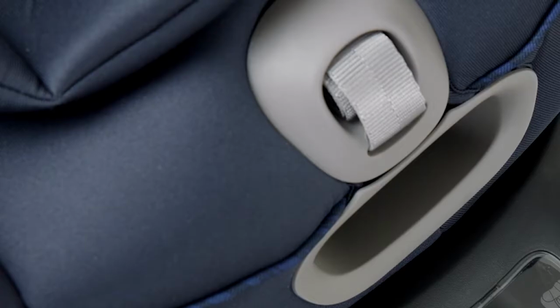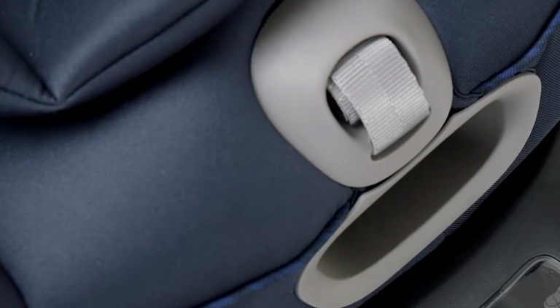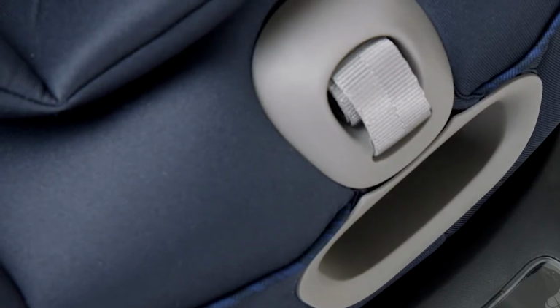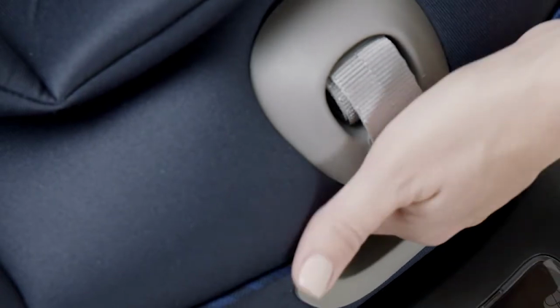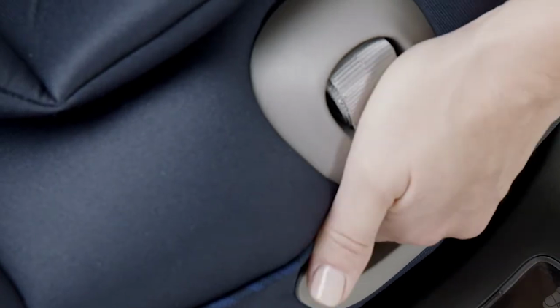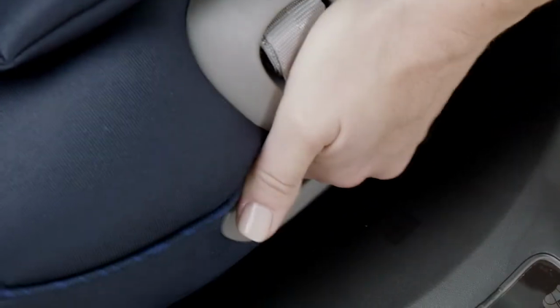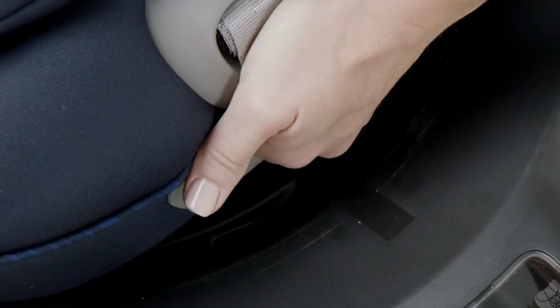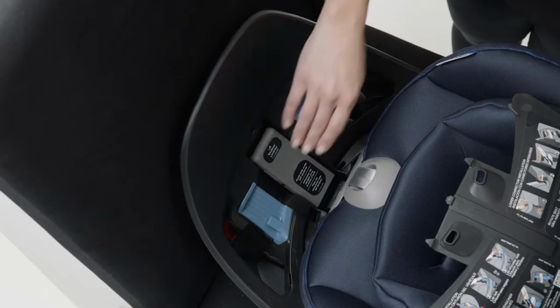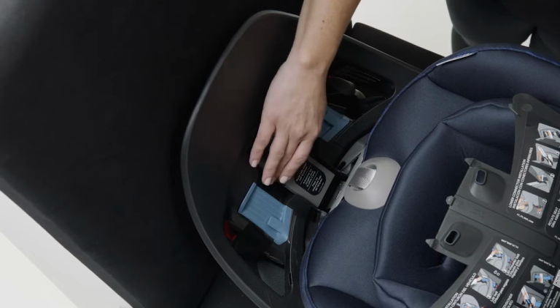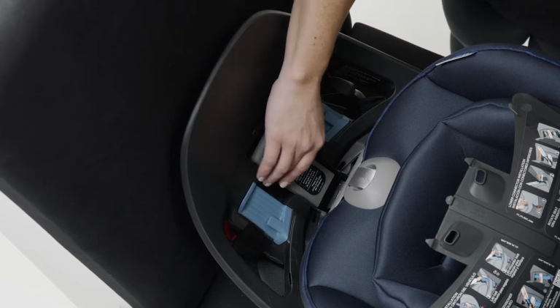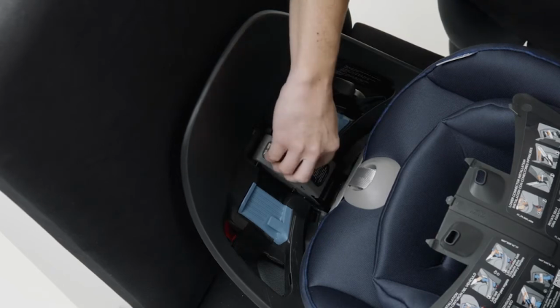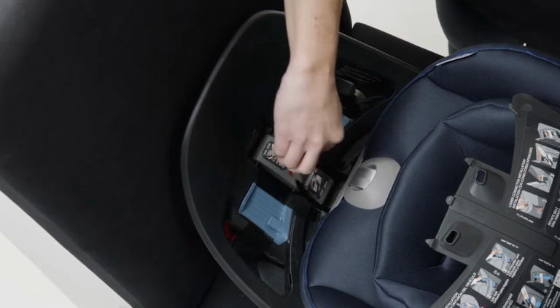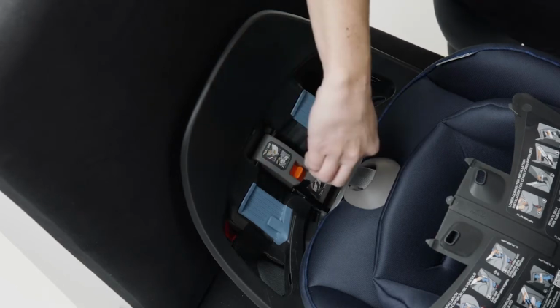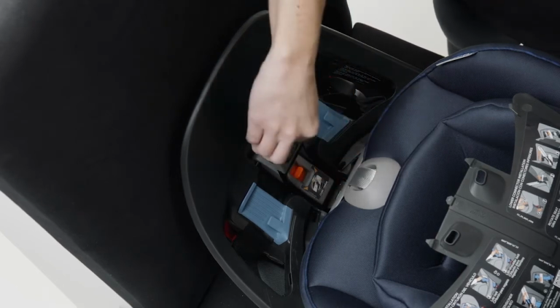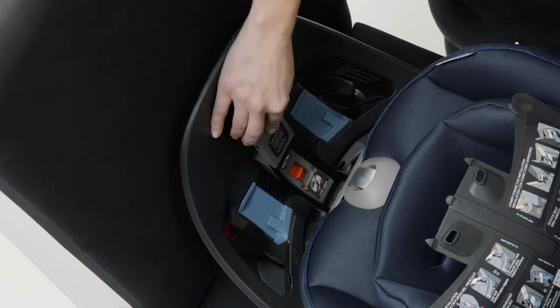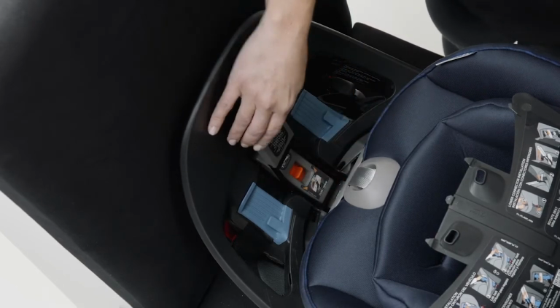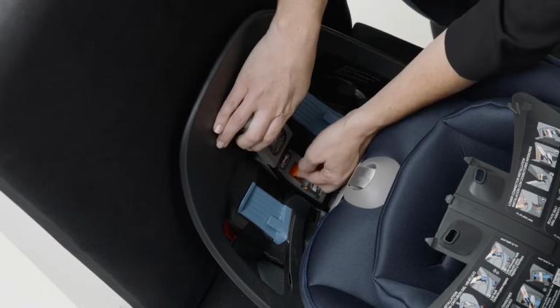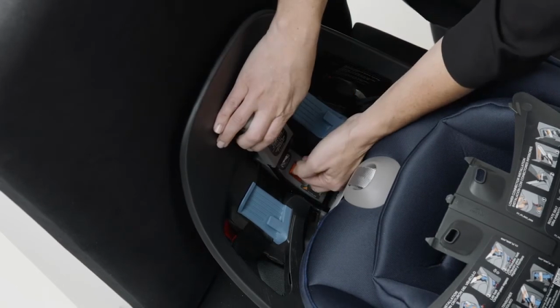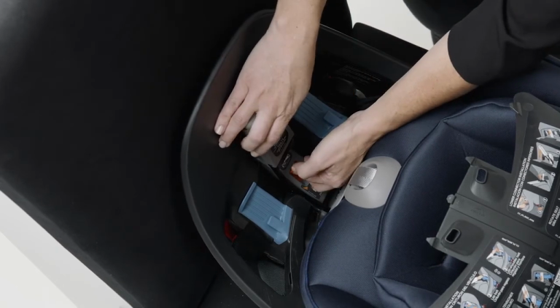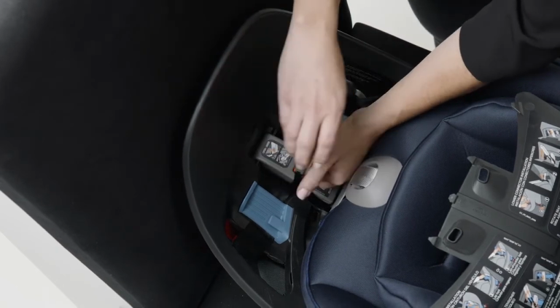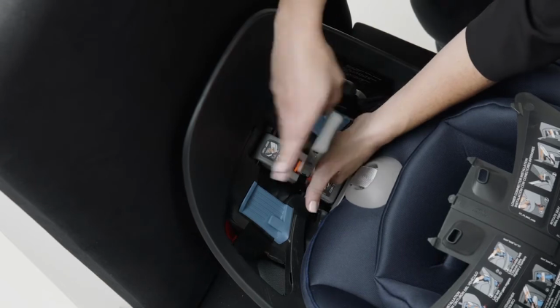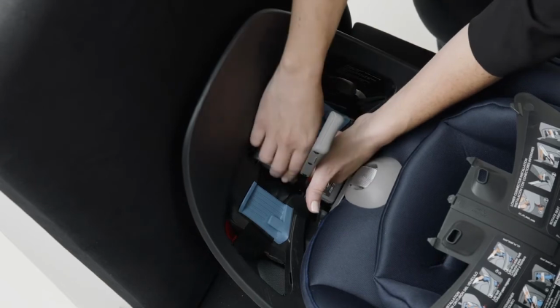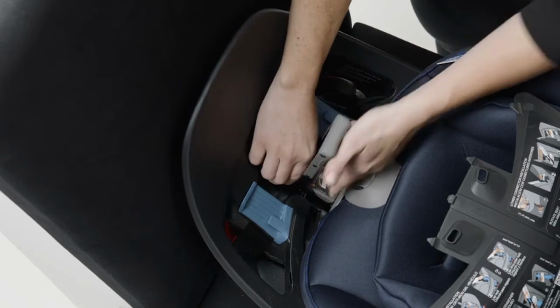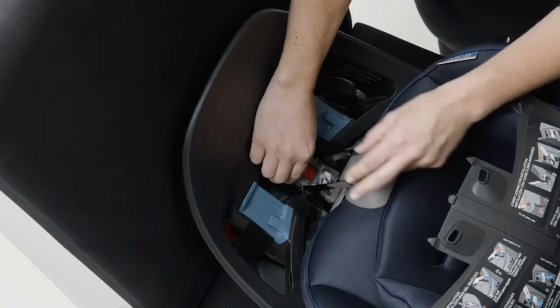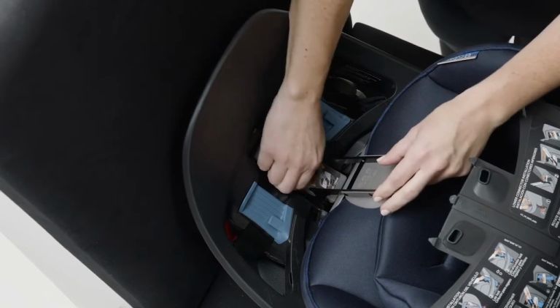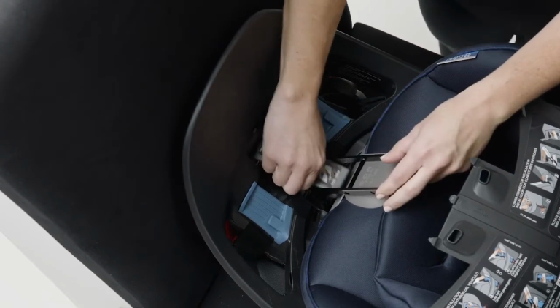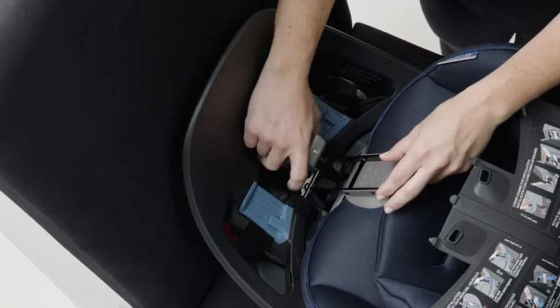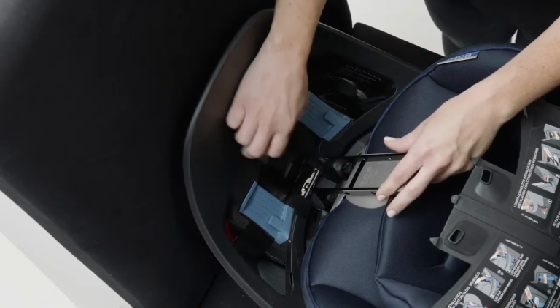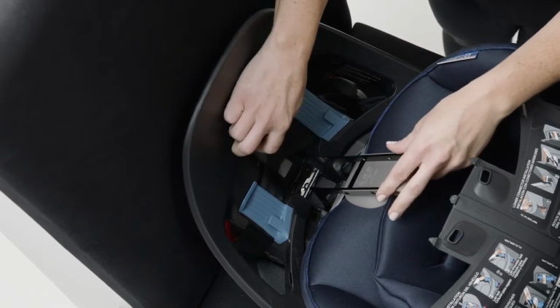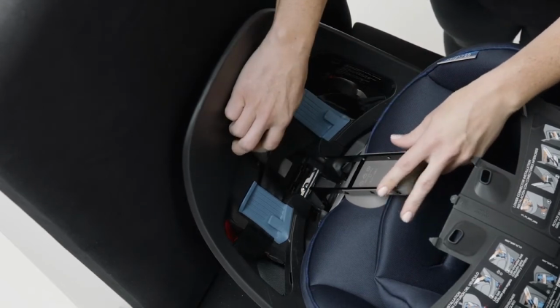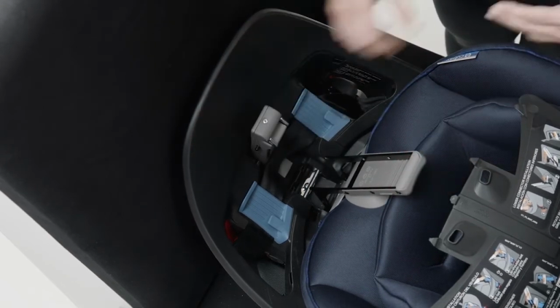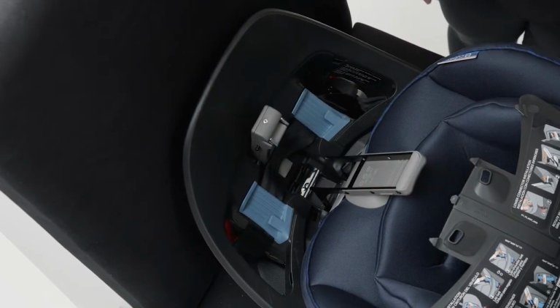Squeeze the recline handle, push to the full upright position, then lift and position the EZ-LOK handle to expose the belt tensioner. Slide the orange button on the belt tensioner, then move the EZ-LOK handle toward the car seat and pull up to open the belt tensioner.